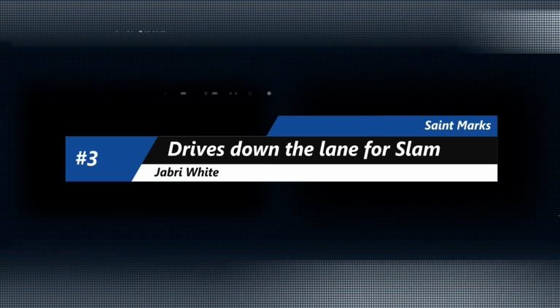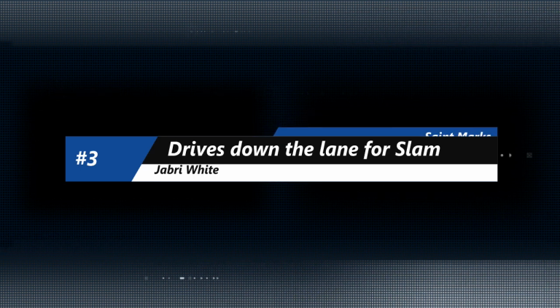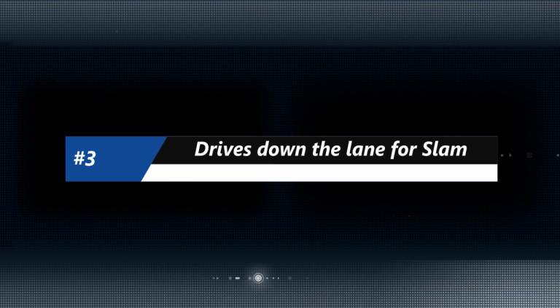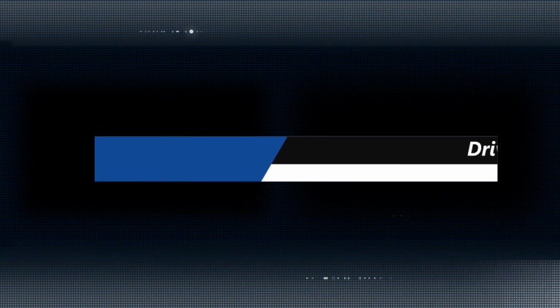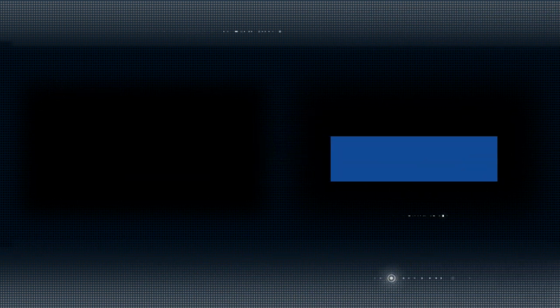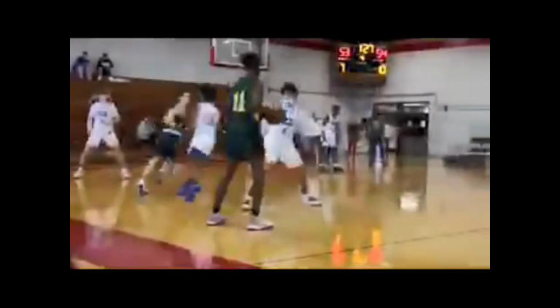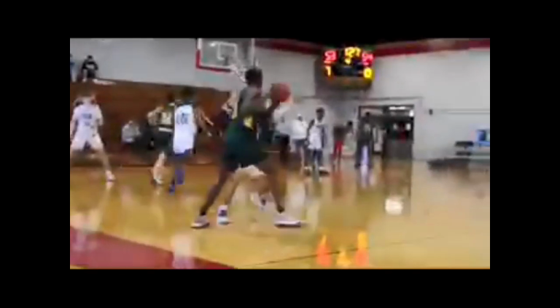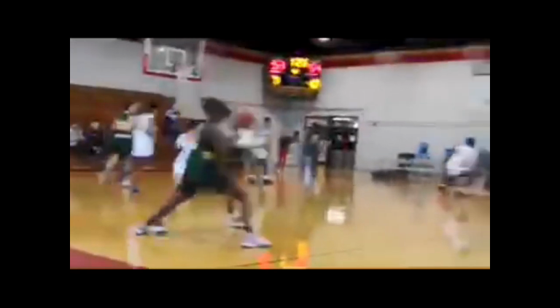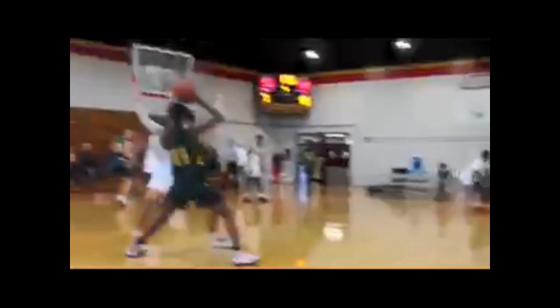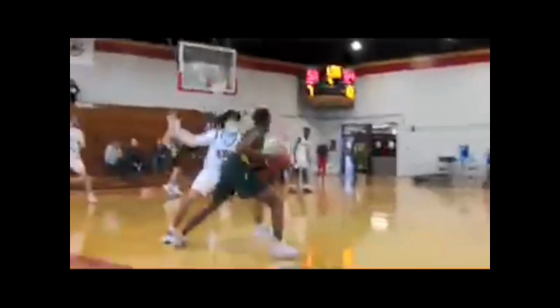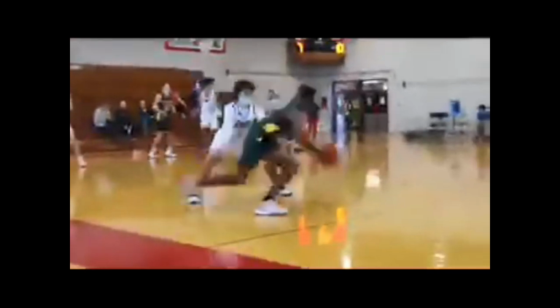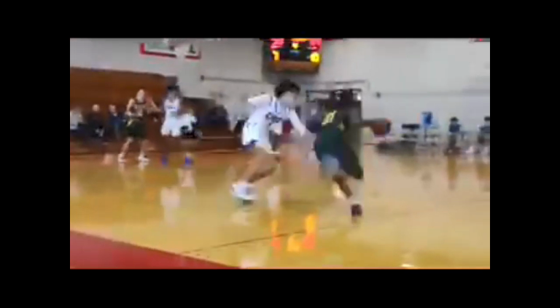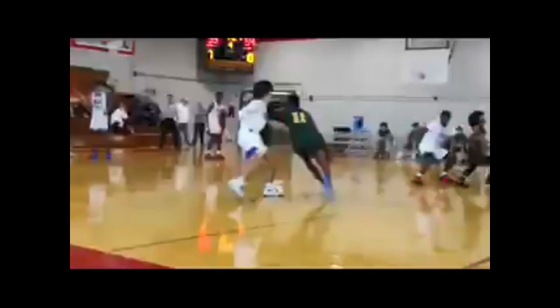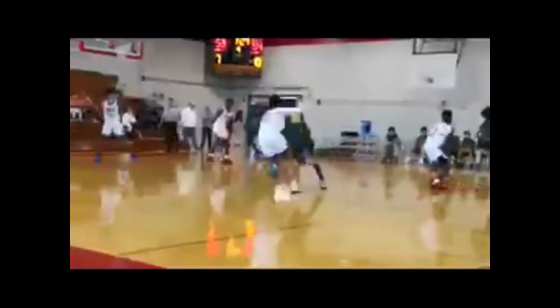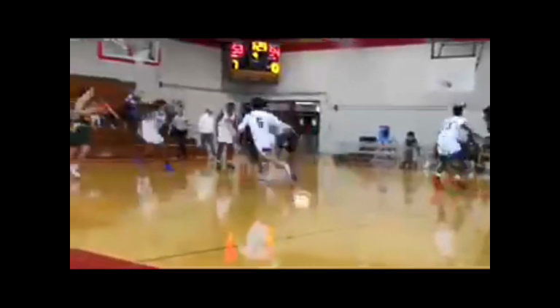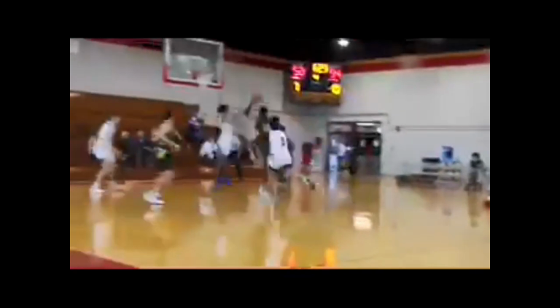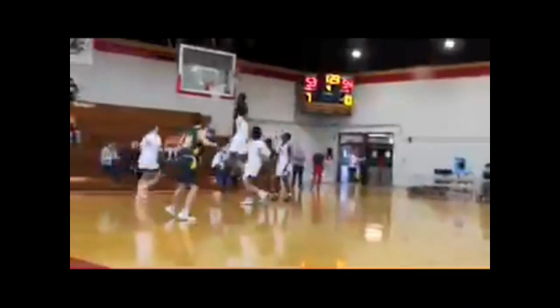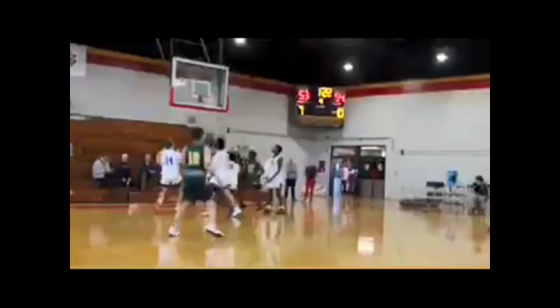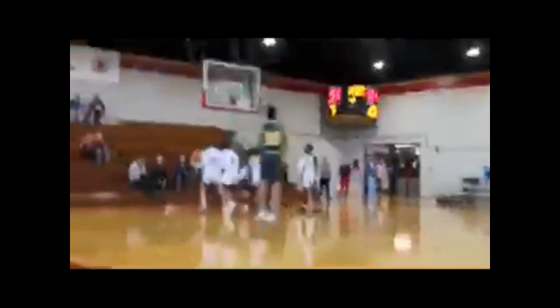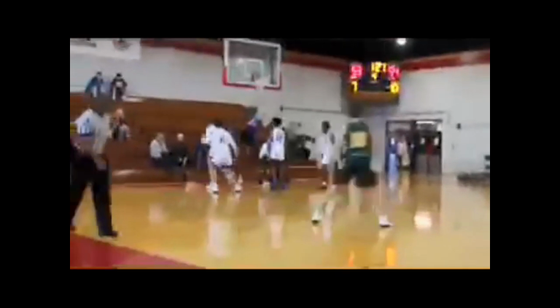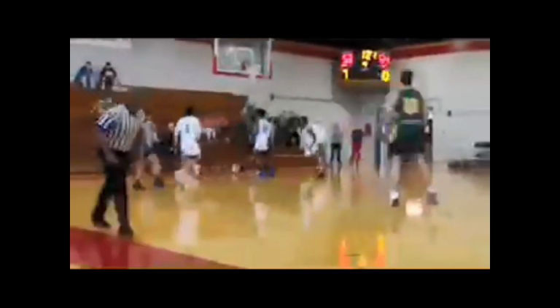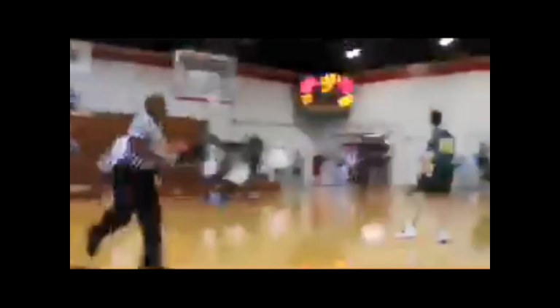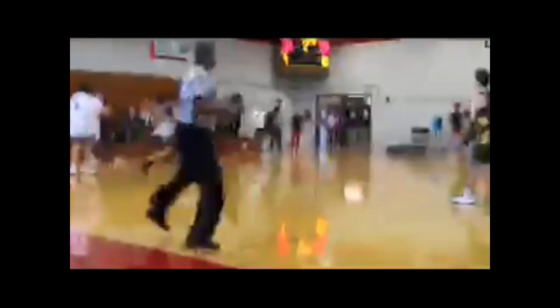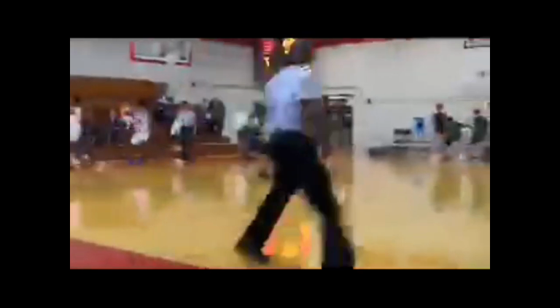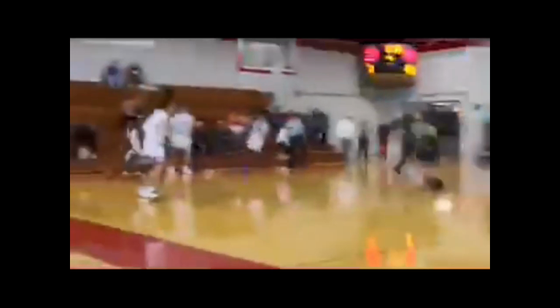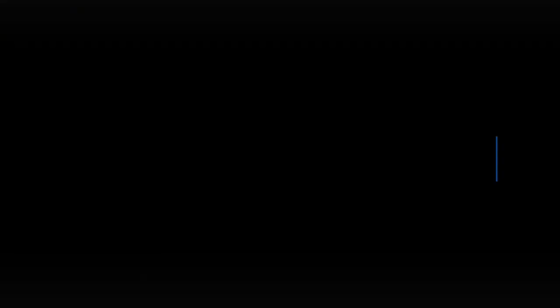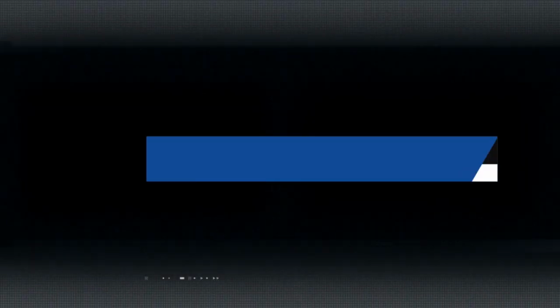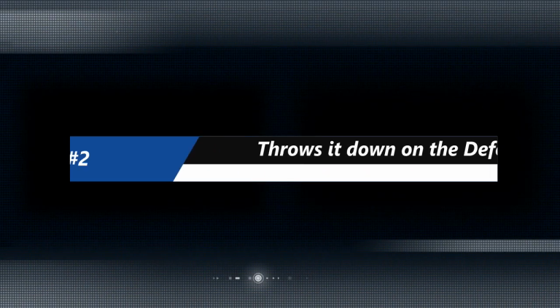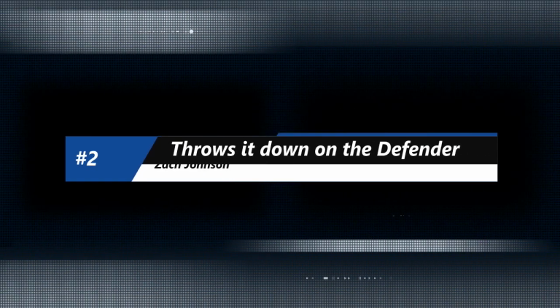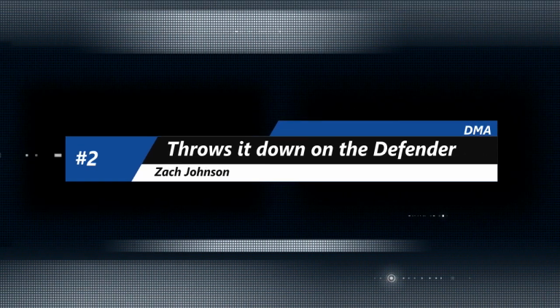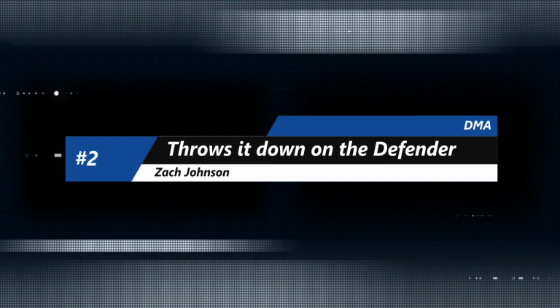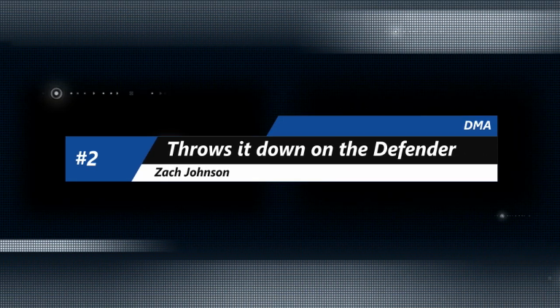Over to number 3 and a St. Mark Spartan, Jabri White. He knows a little bit about hanging above the rim. Here he goes — going to put the ball on the floor, get in the paint, elevate, and throw it down with force. Jabri White and the Spartans there at number 3.